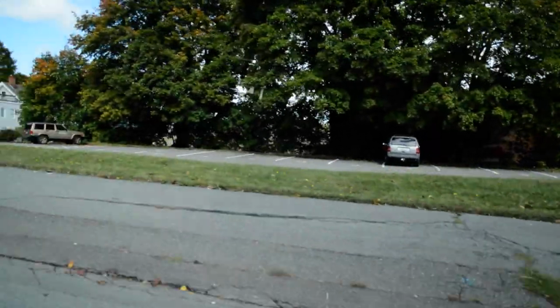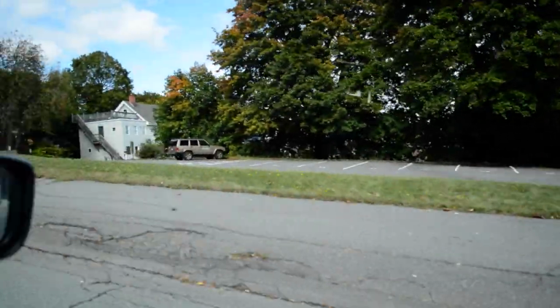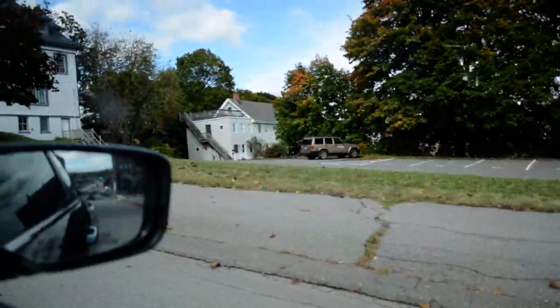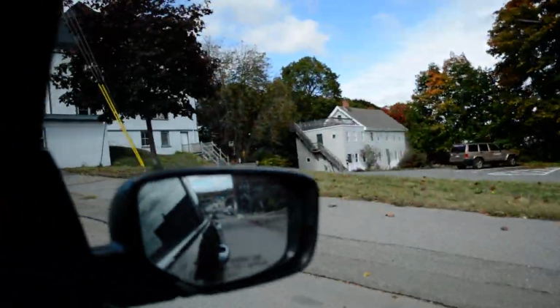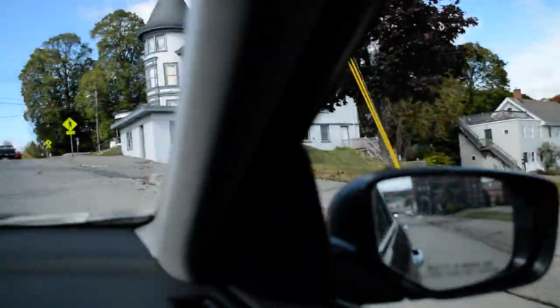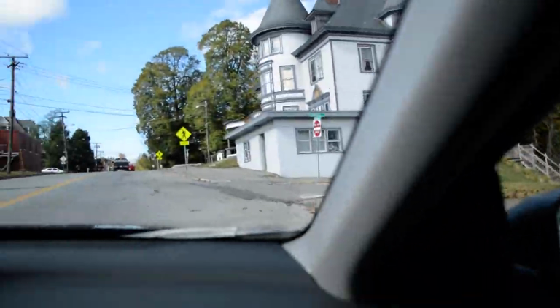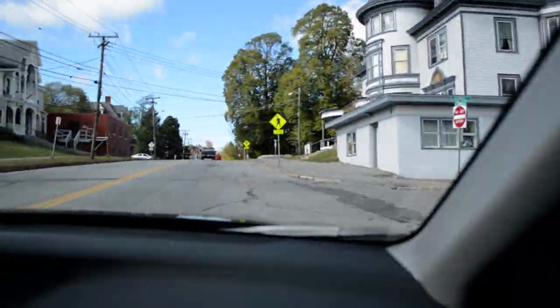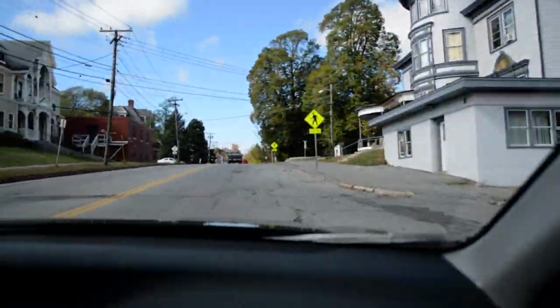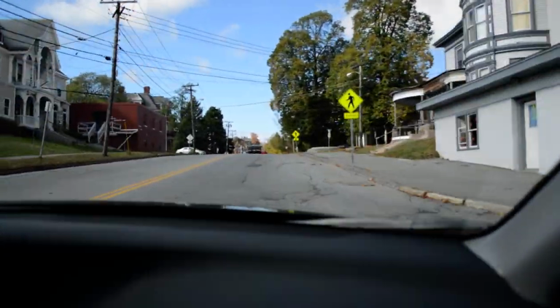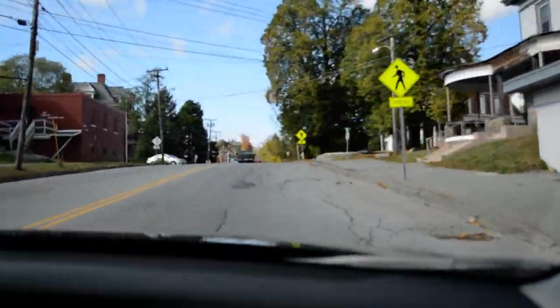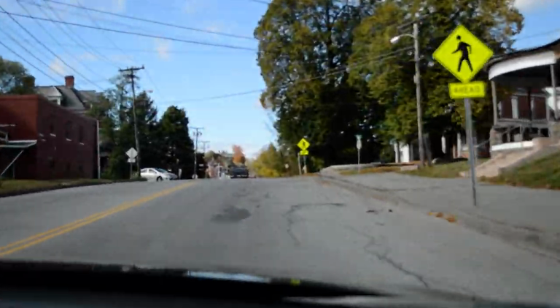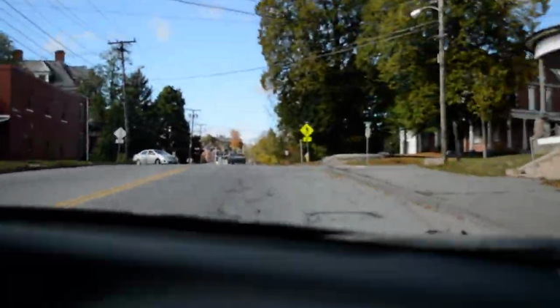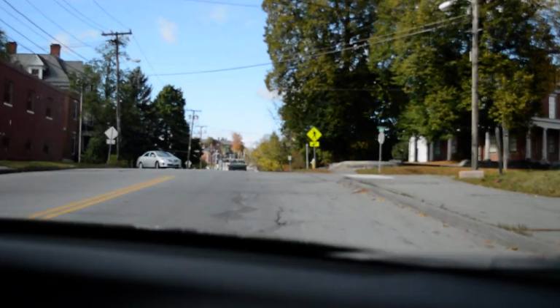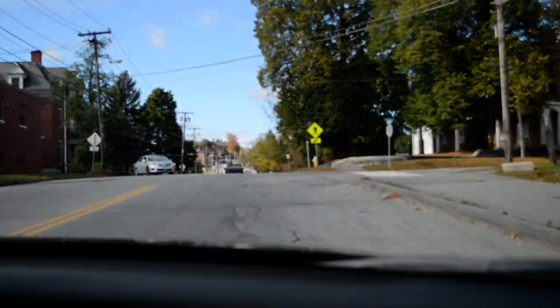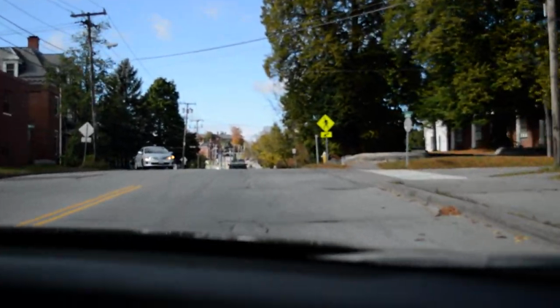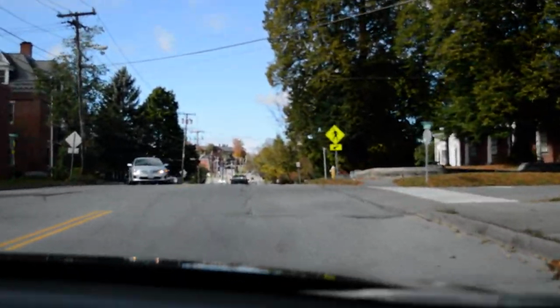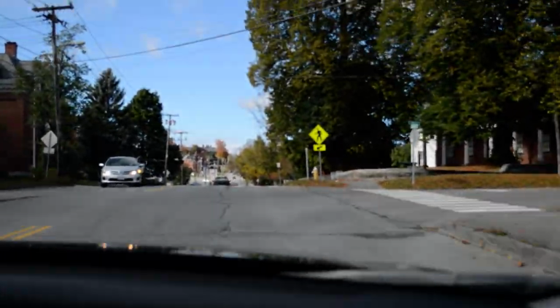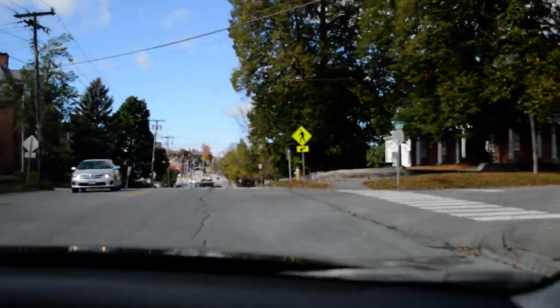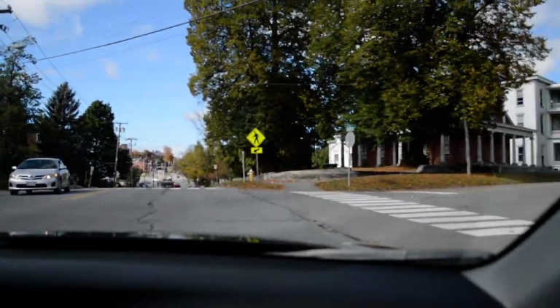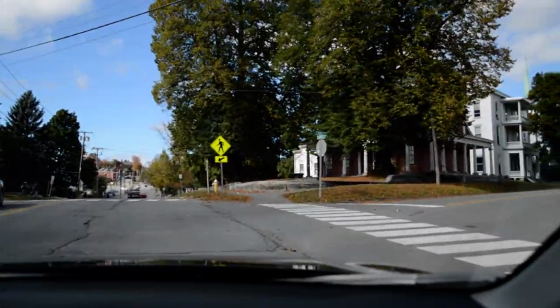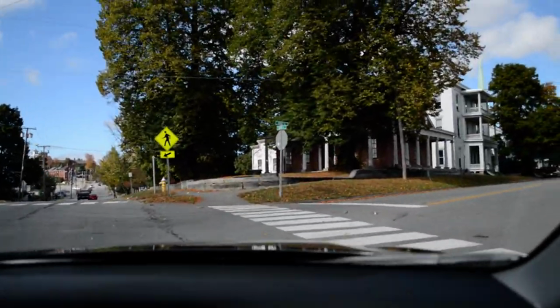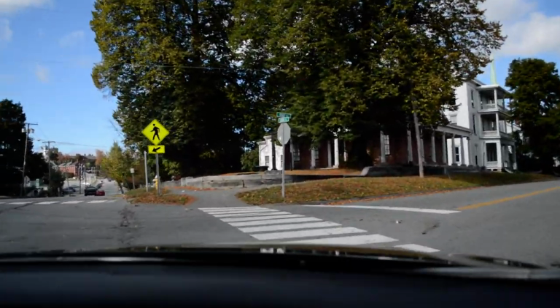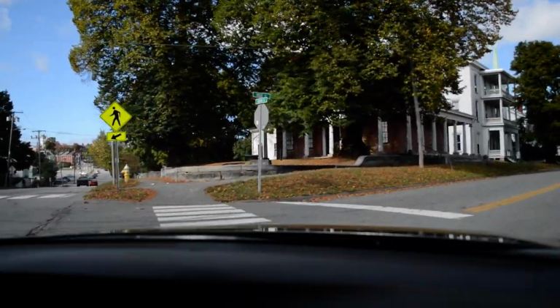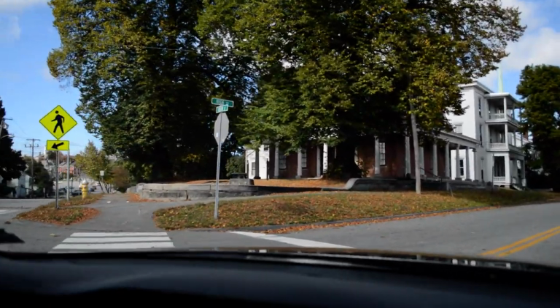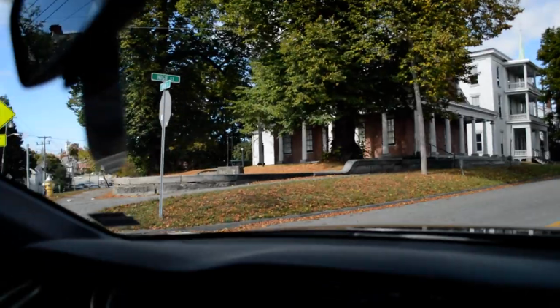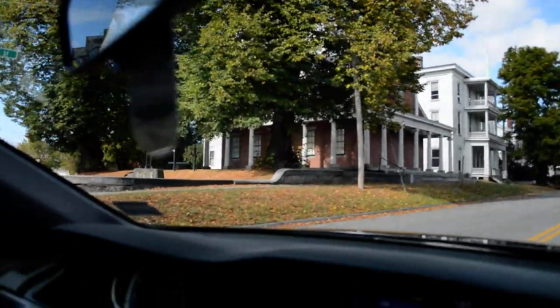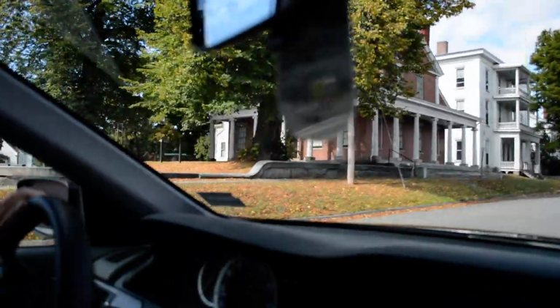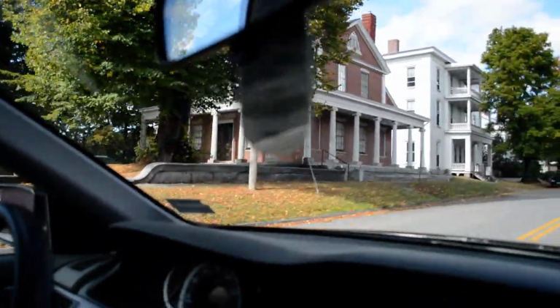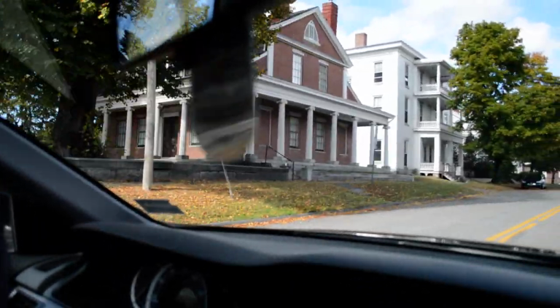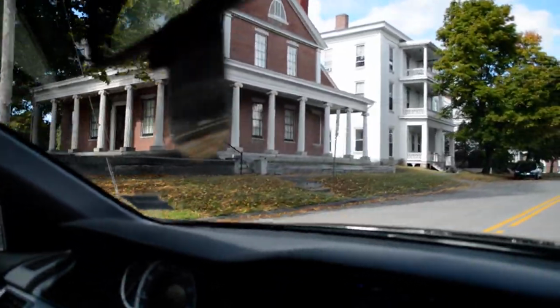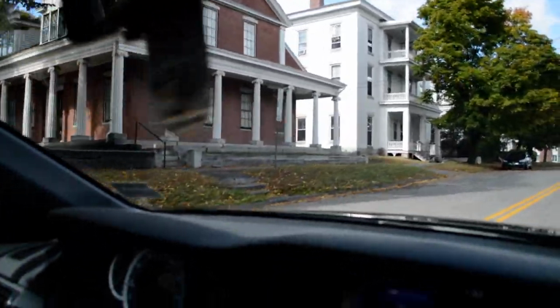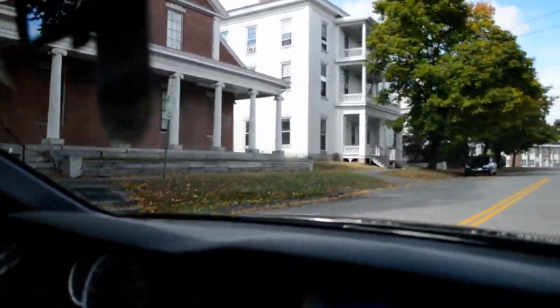Now we're heading up Union Street, and Jen will take a right onto Ohio Street. And there you see the T.A. Hill House, the home of the Bangor Historical Society.